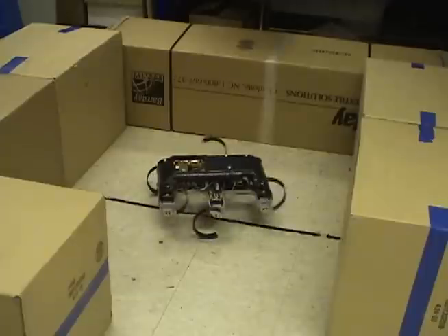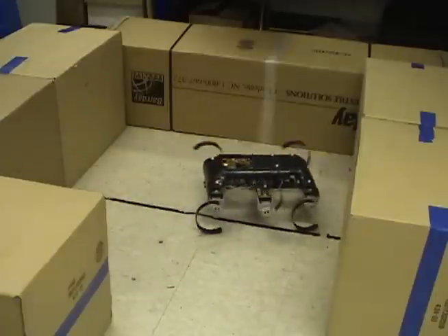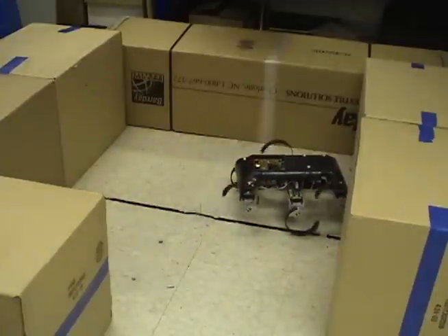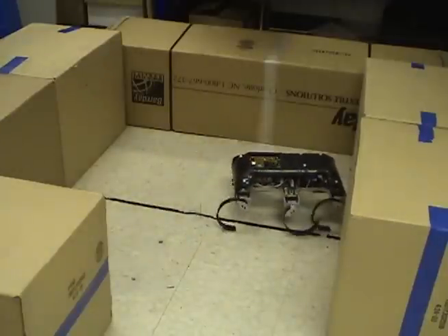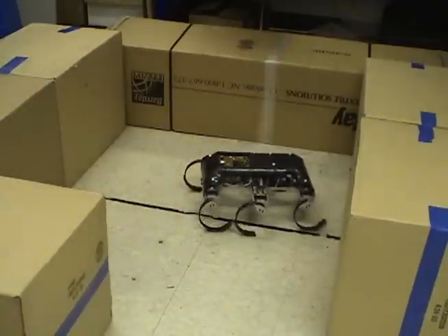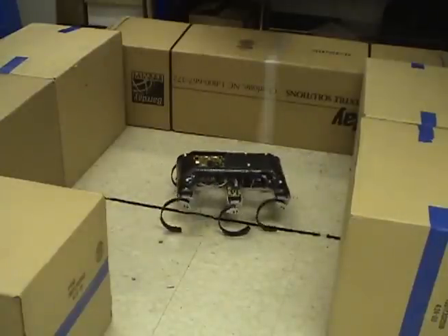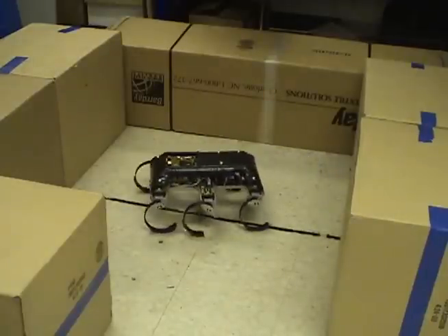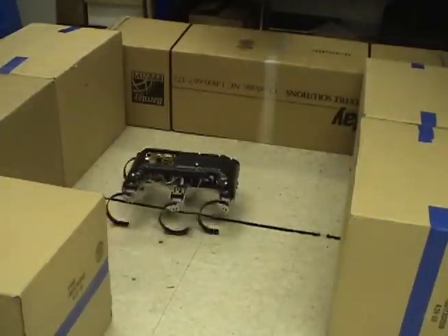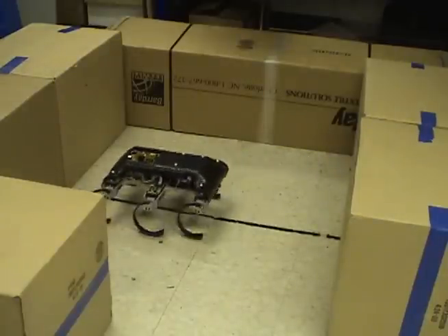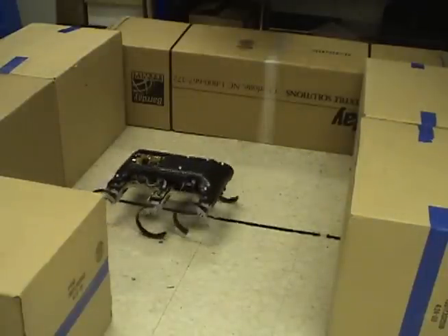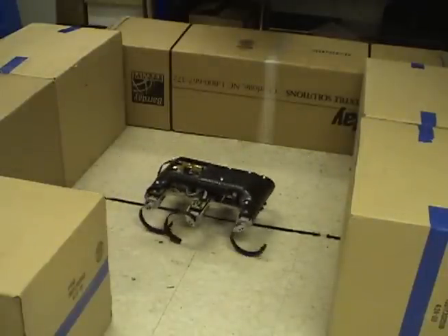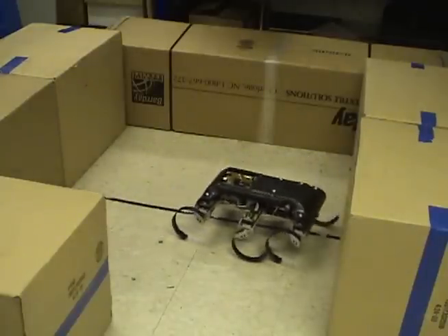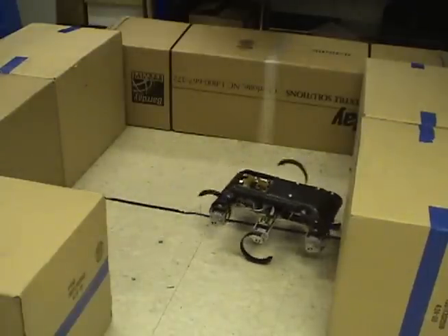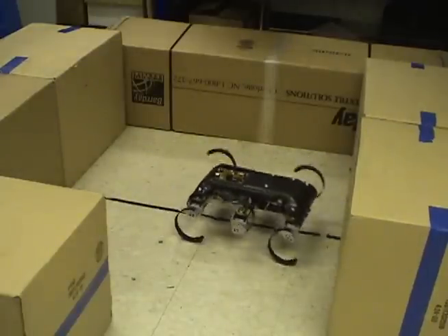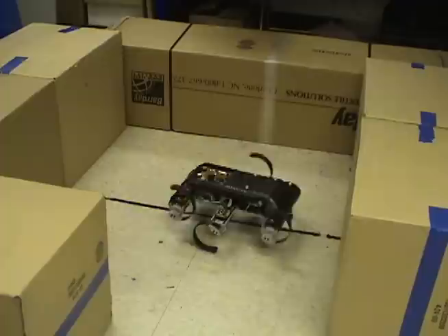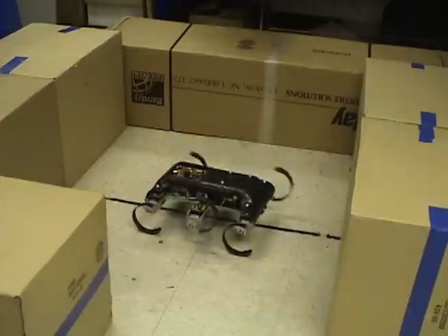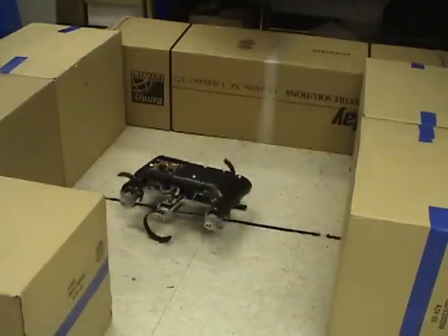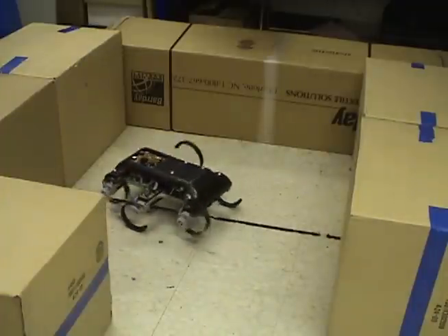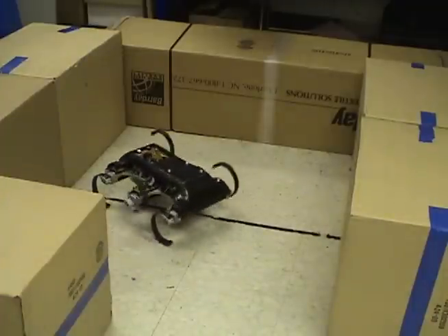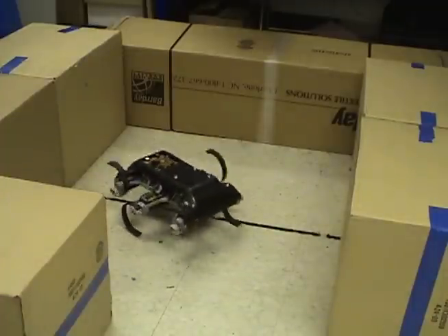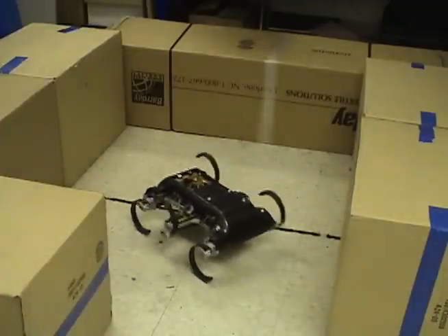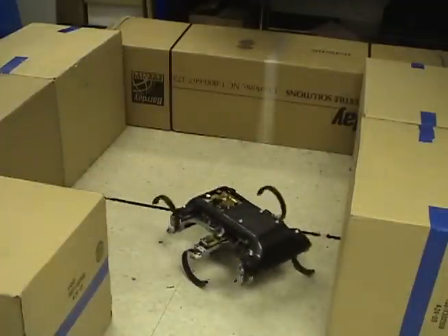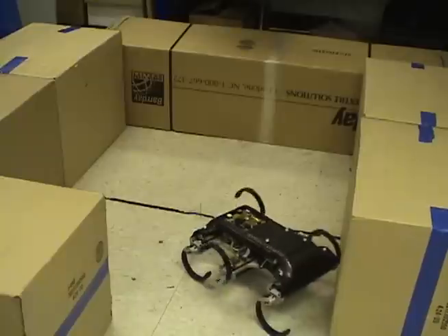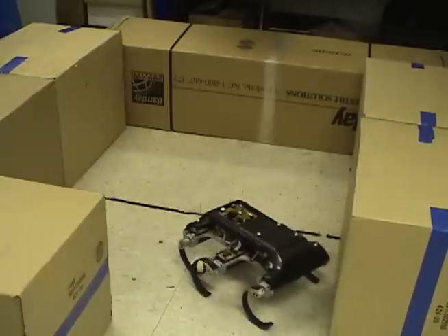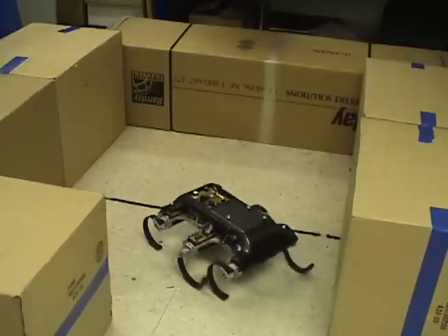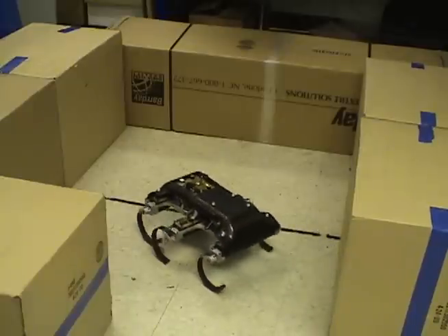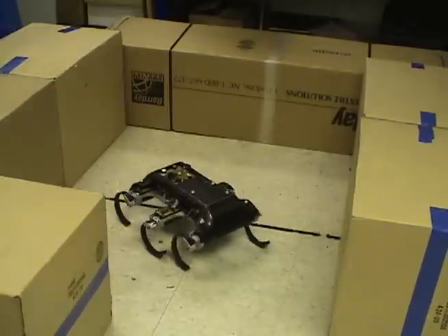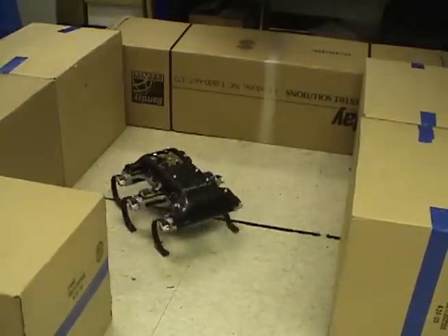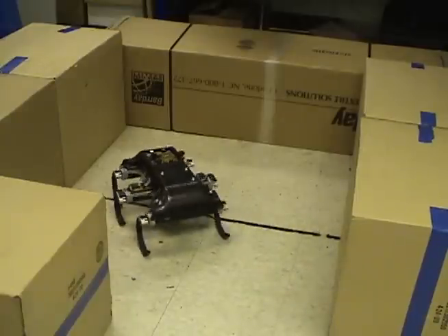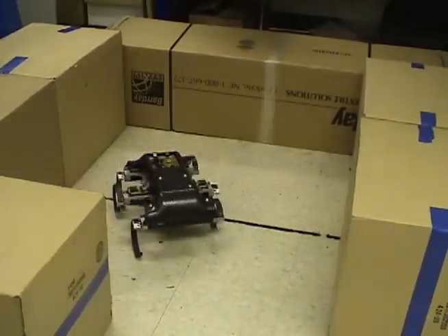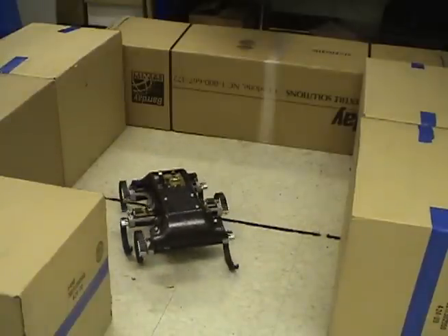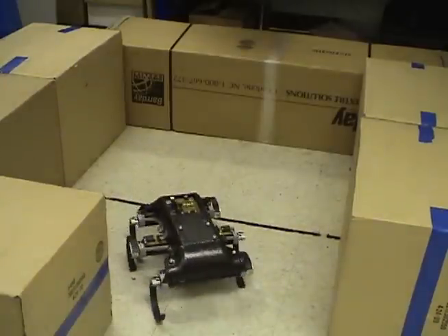Here we see the EduBot hexapedal robot exploring a small space. It compares its achieved leg angle to the output of an observer to decide if the leg has hit anything. Then it performs a simple back up and turn right behavior, which eventually leads it out of the space.